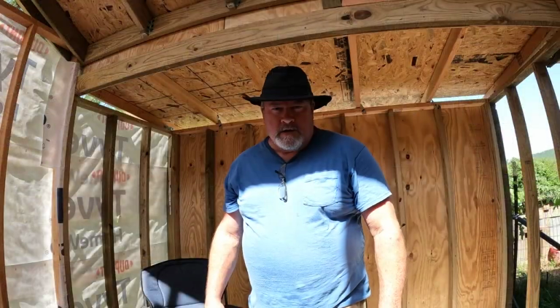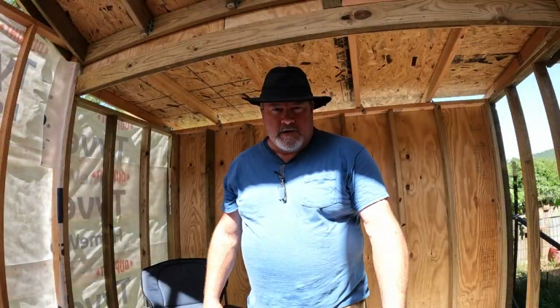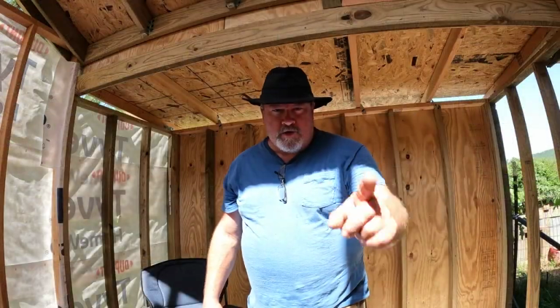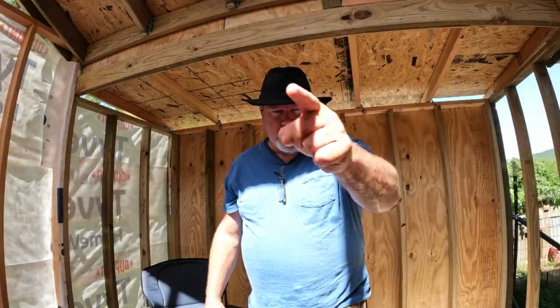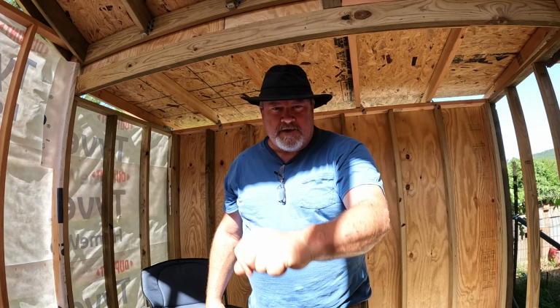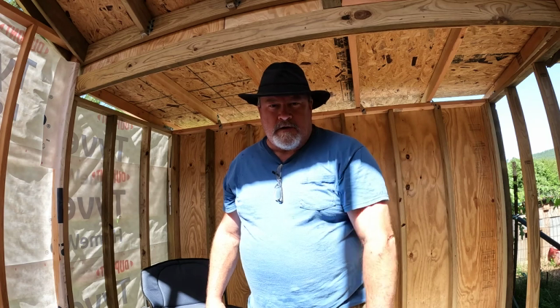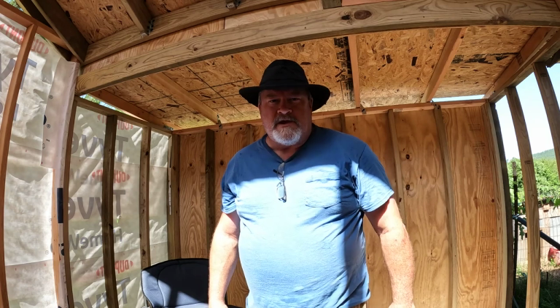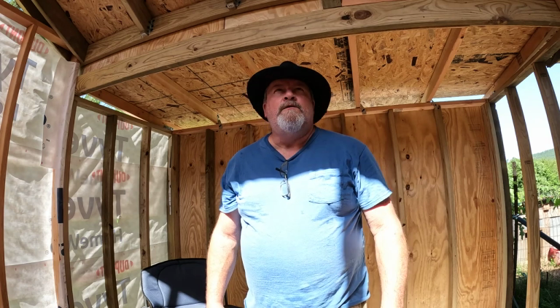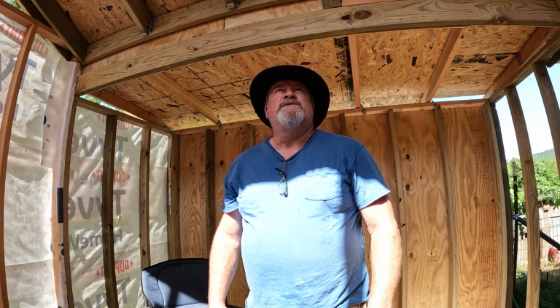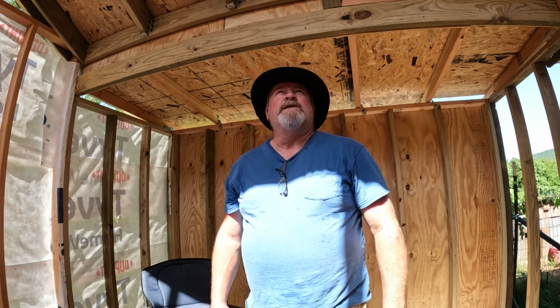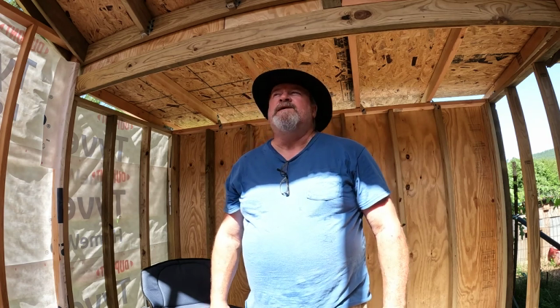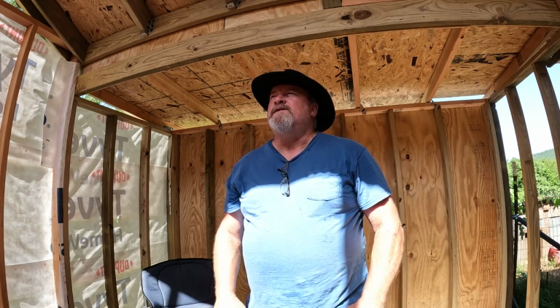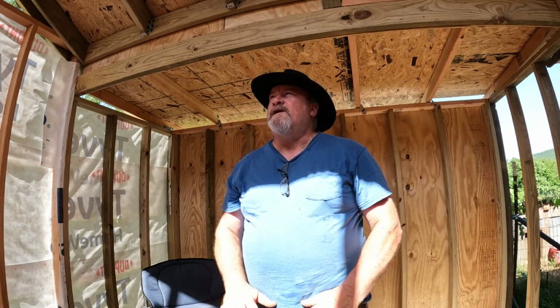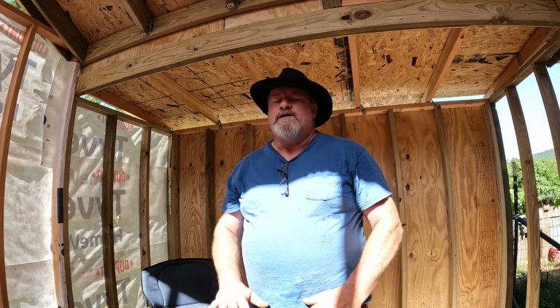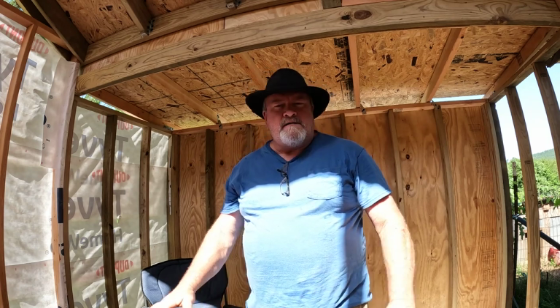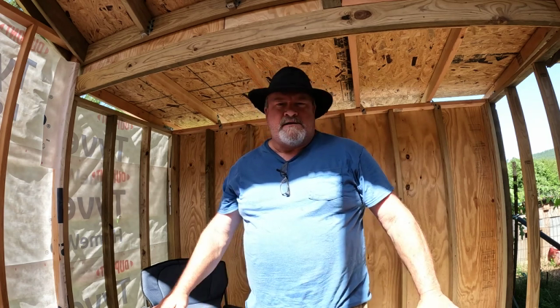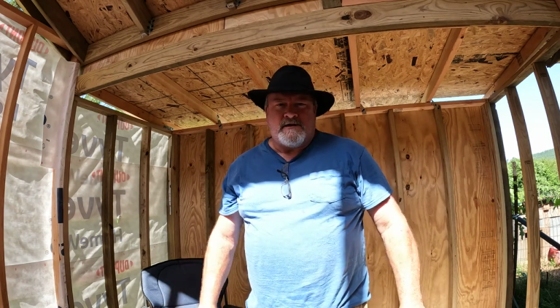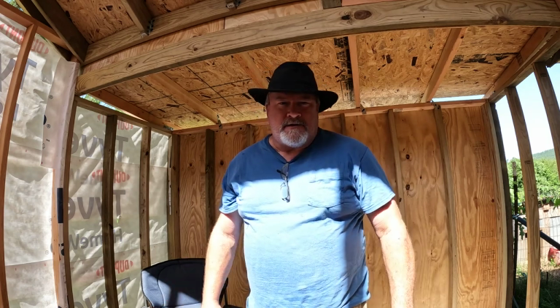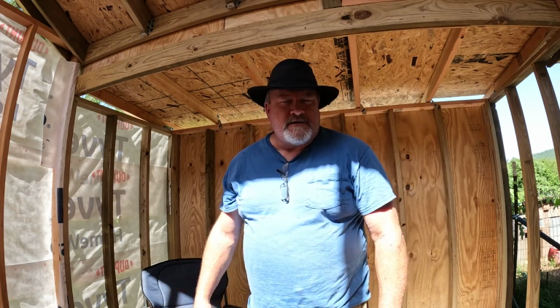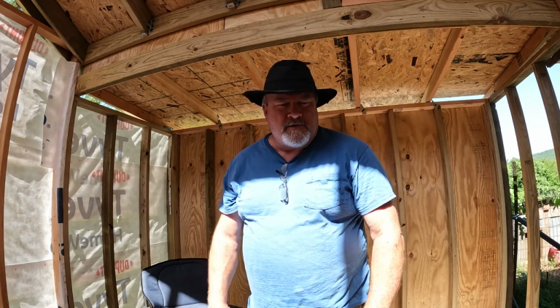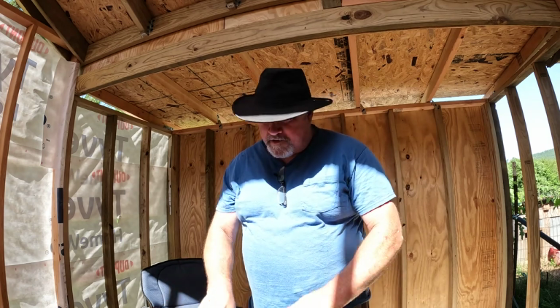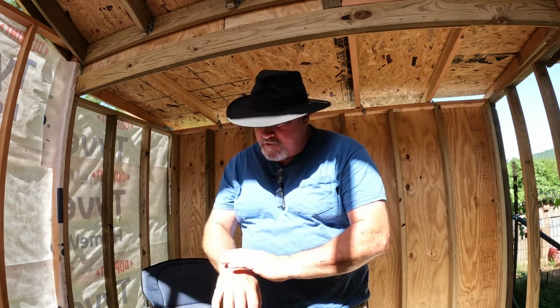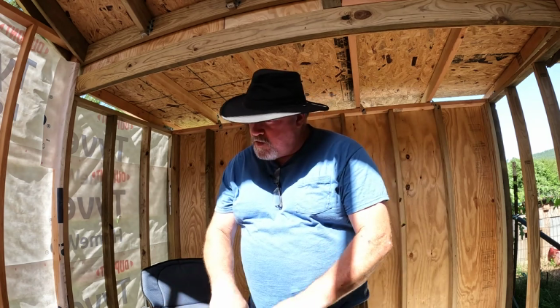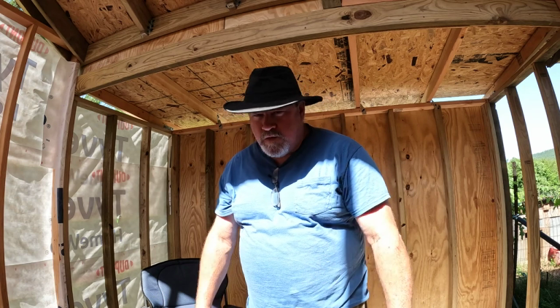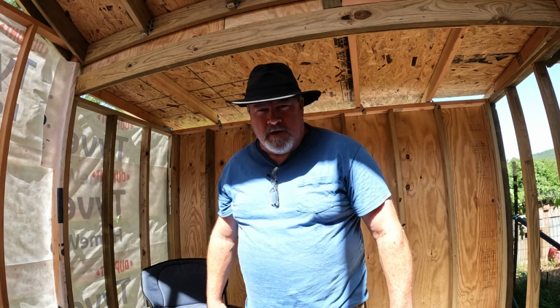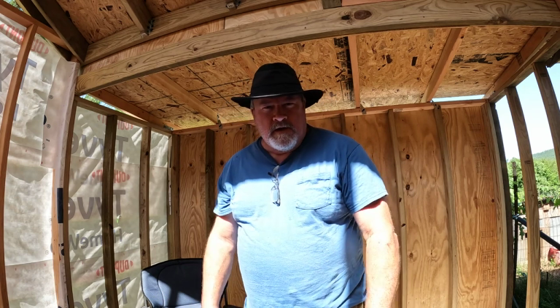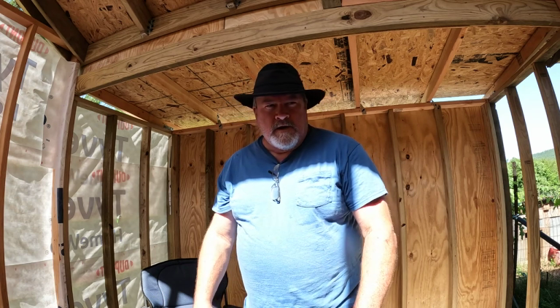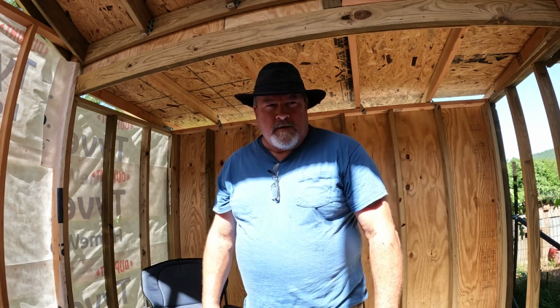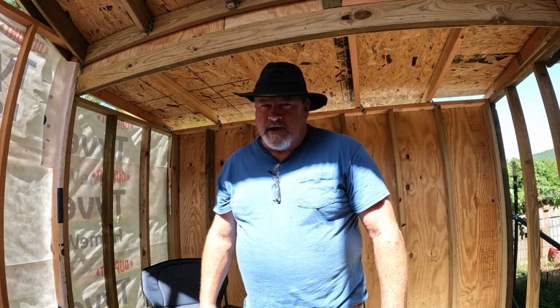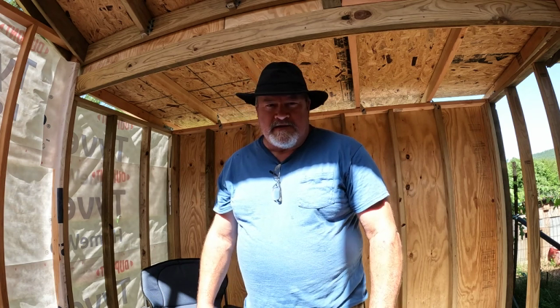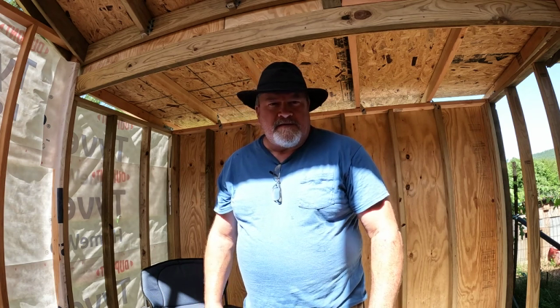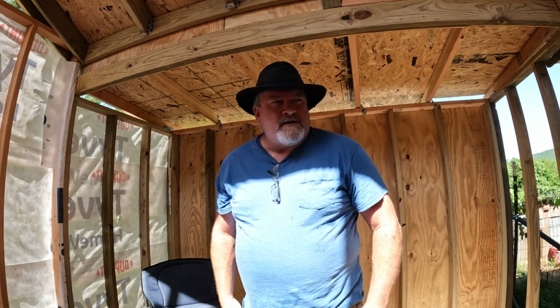Good morning. Welcome to Dogman Homestead. It is an oven out here this morning. I've got to get stuff done.